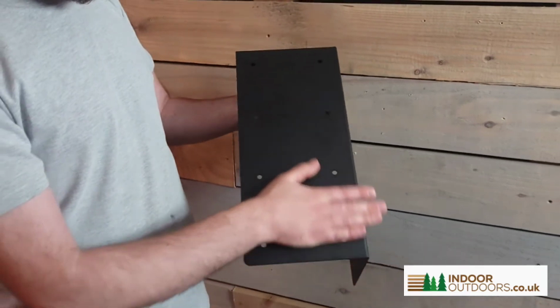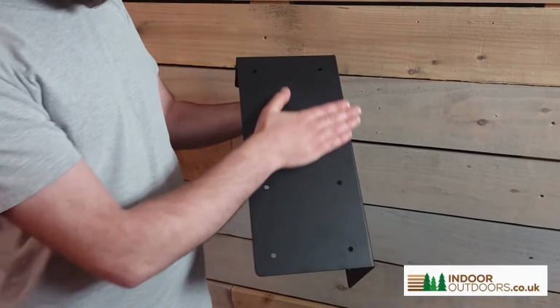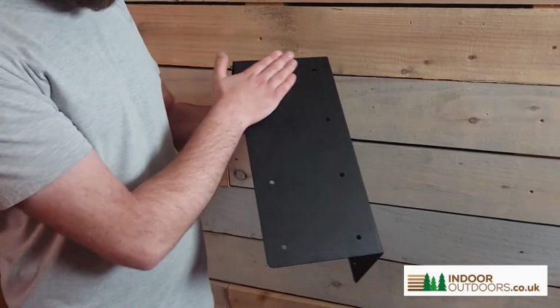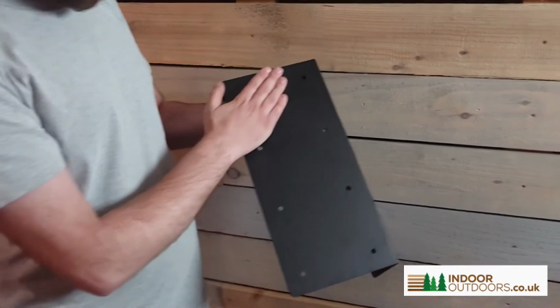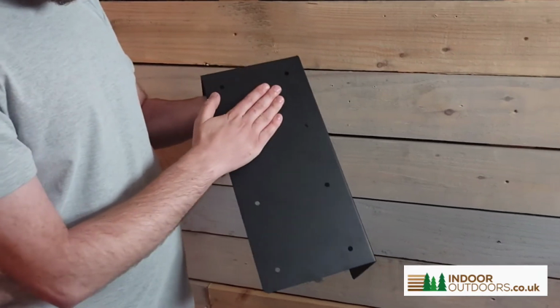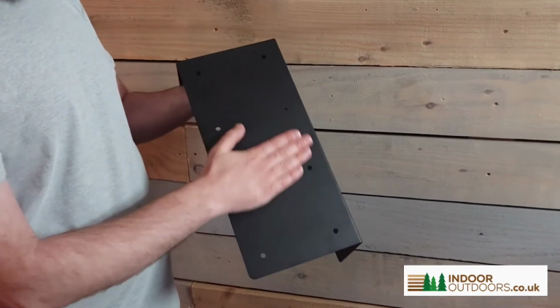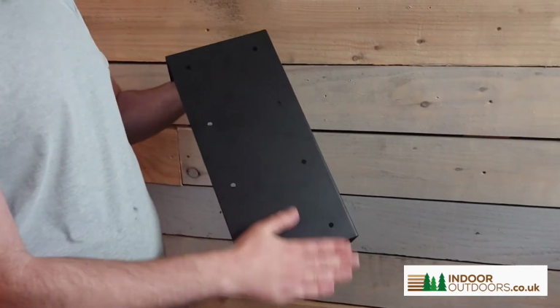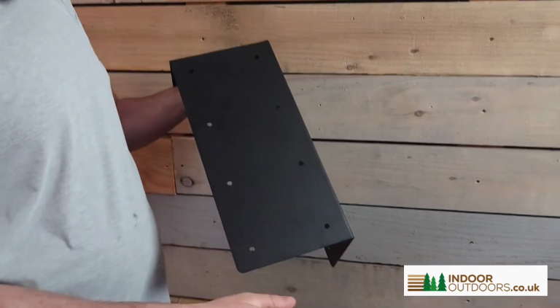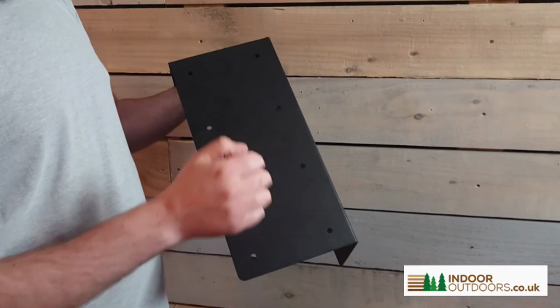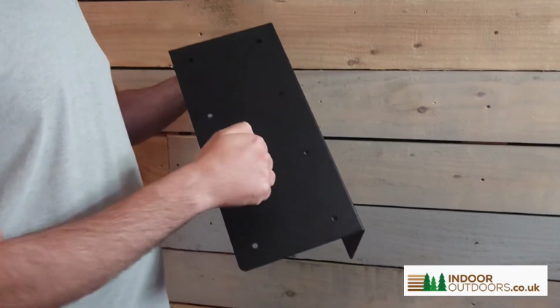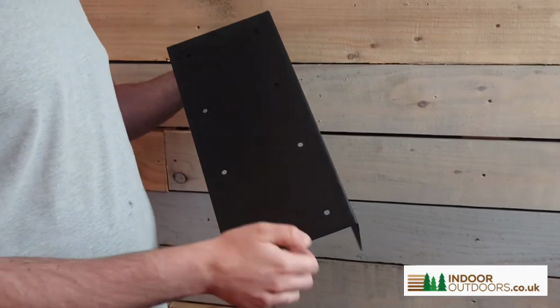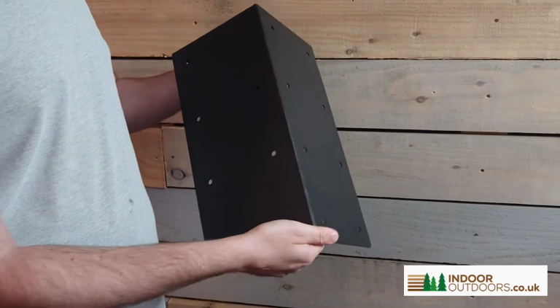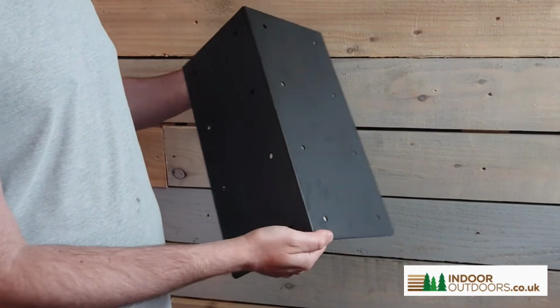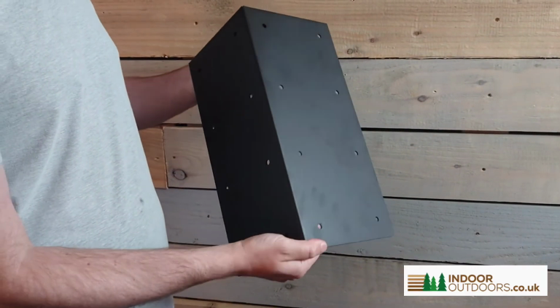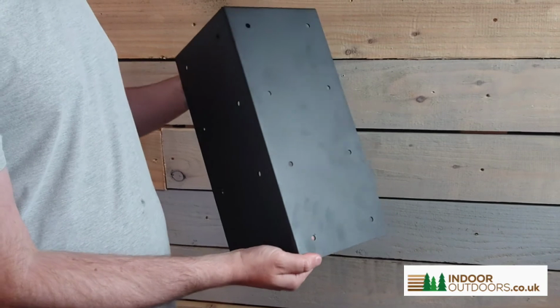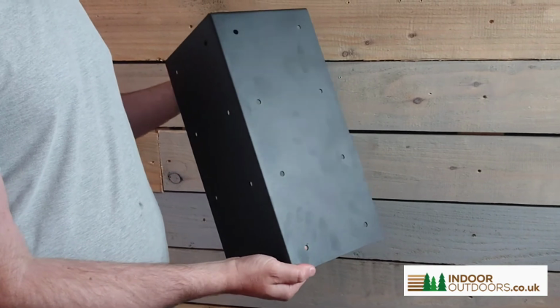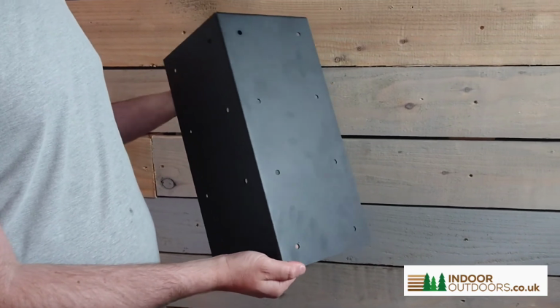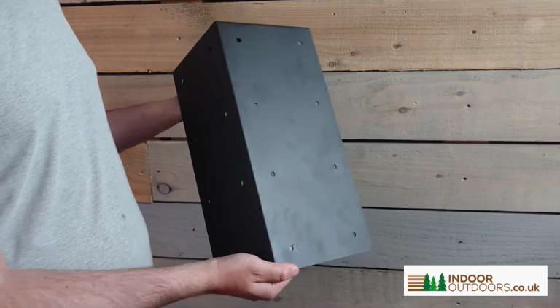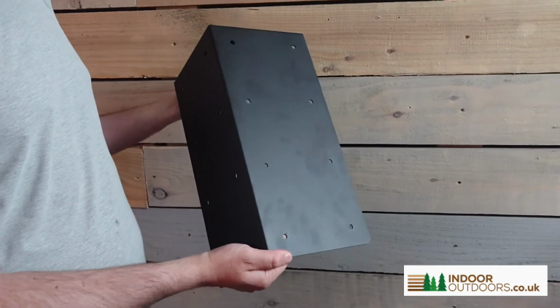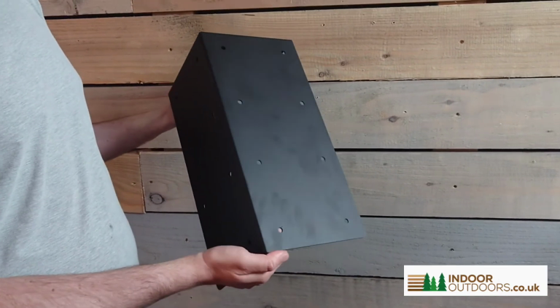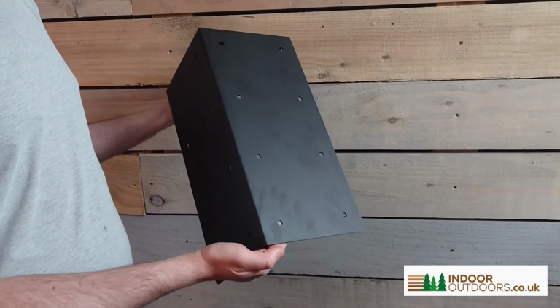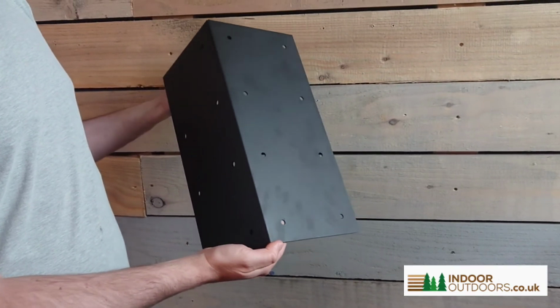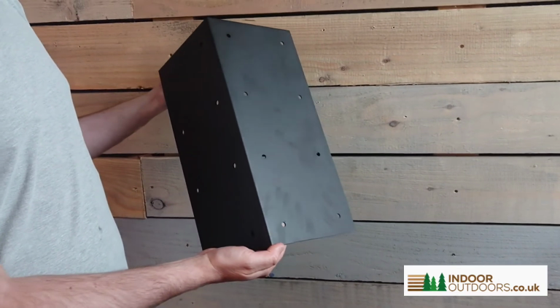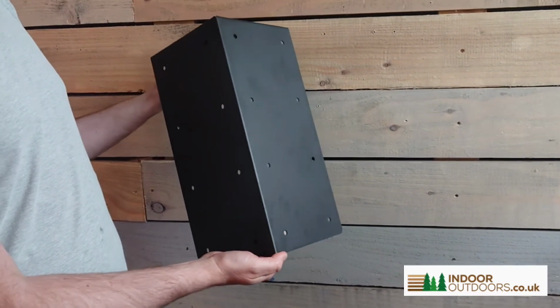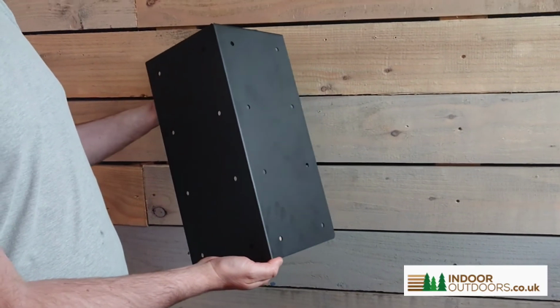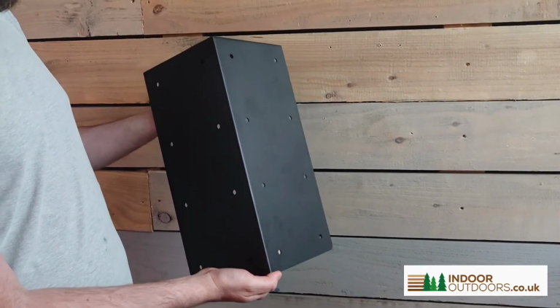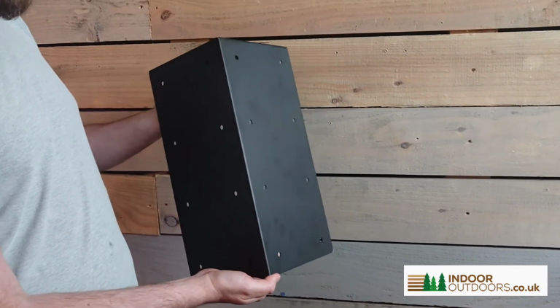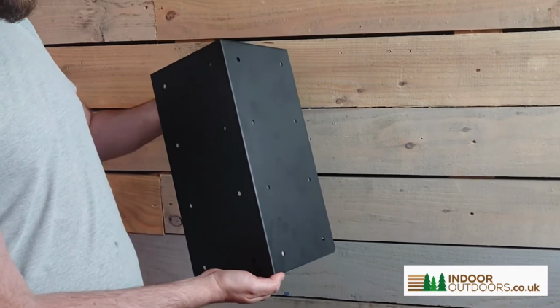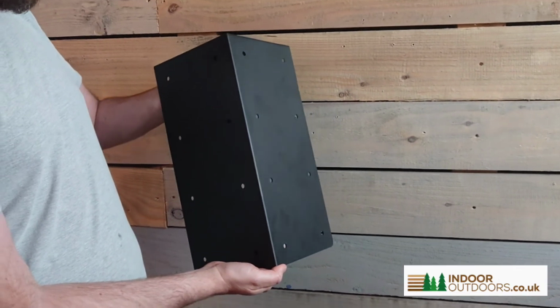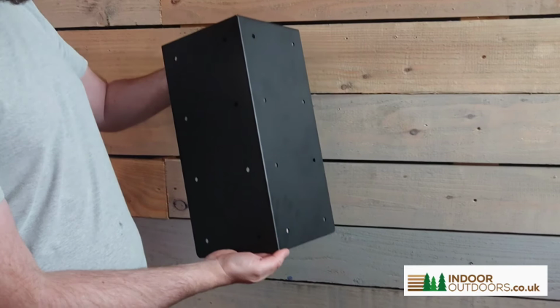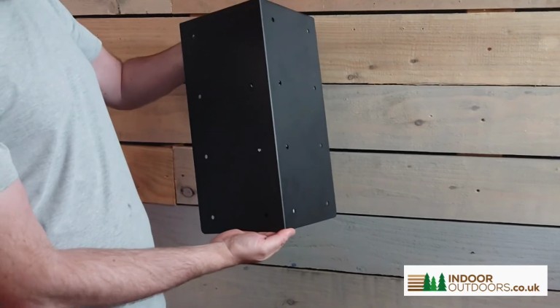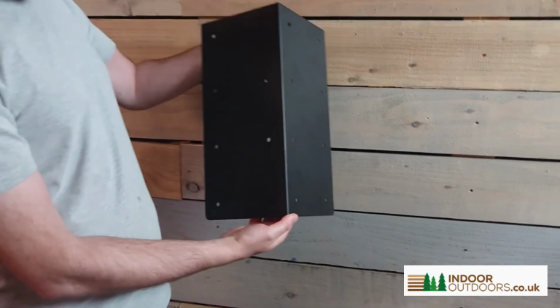This particular model has a black textured finish. It's made in steel and we manufacture this here in the UK. If you've got any questions or suggestions, just let us know.